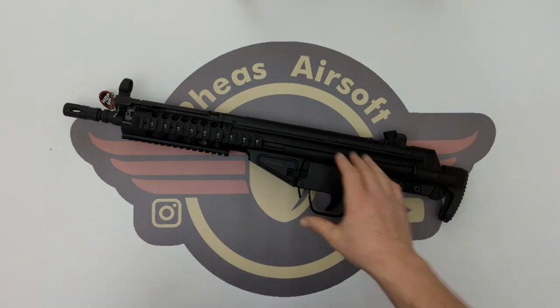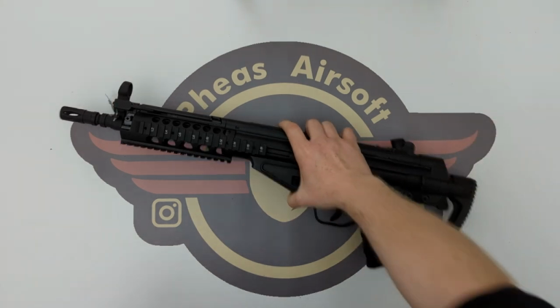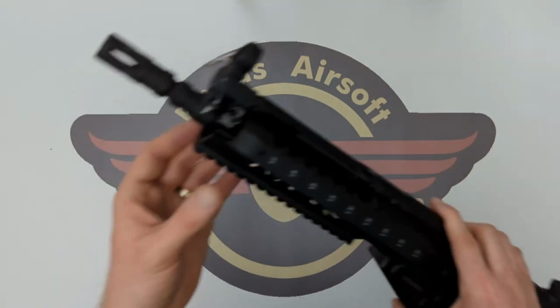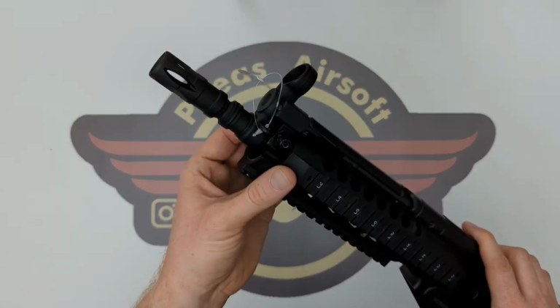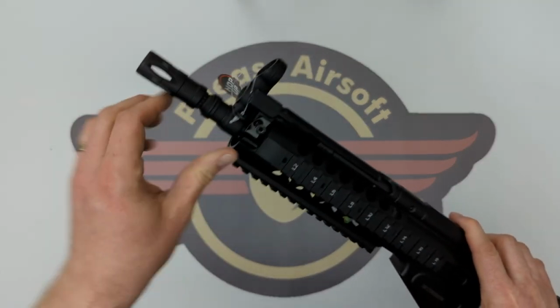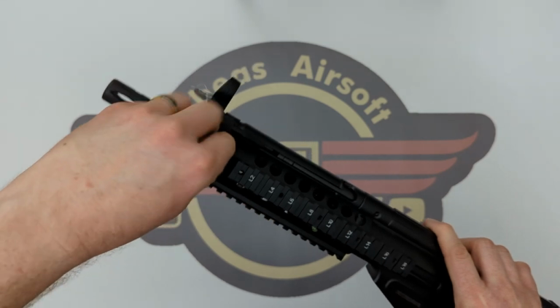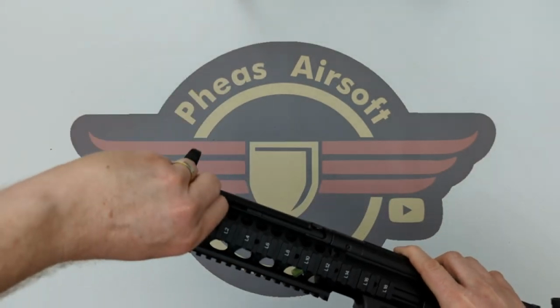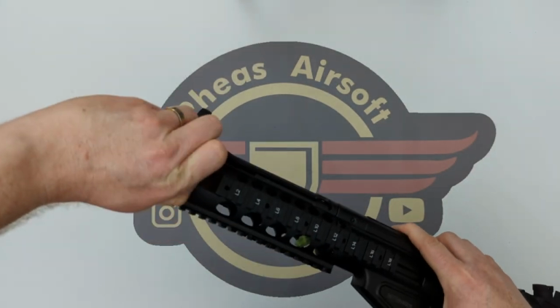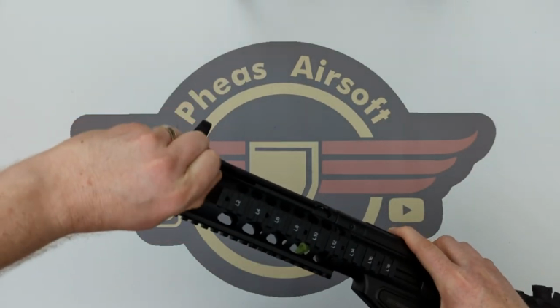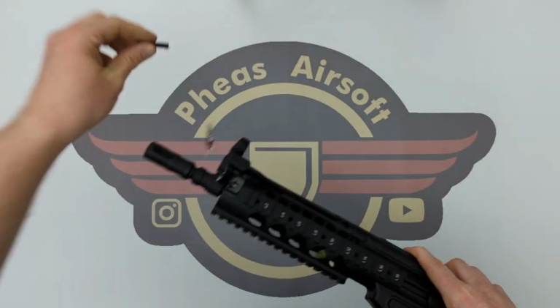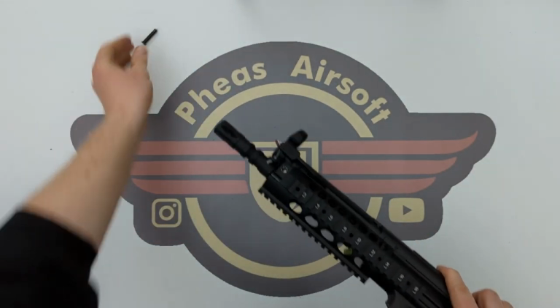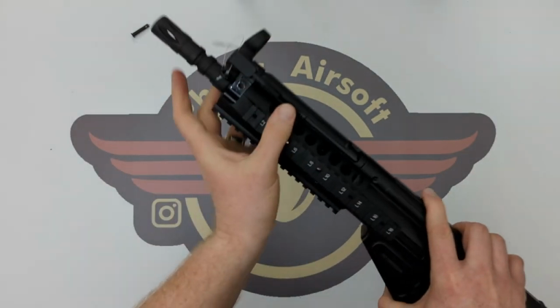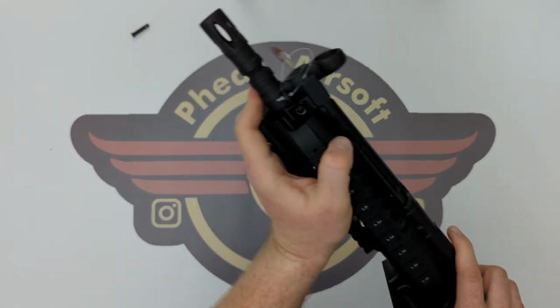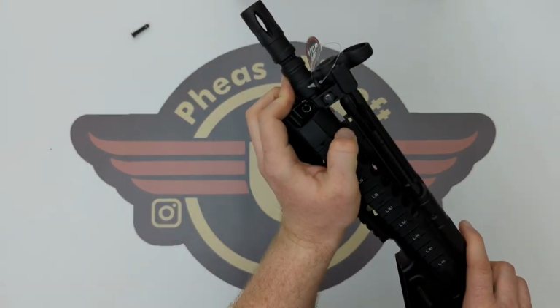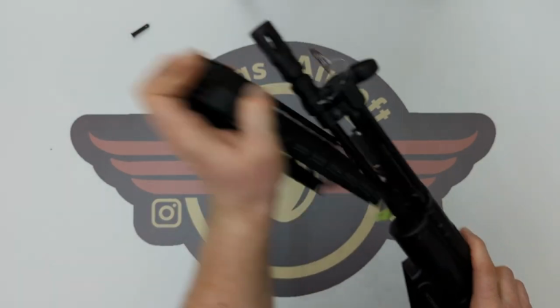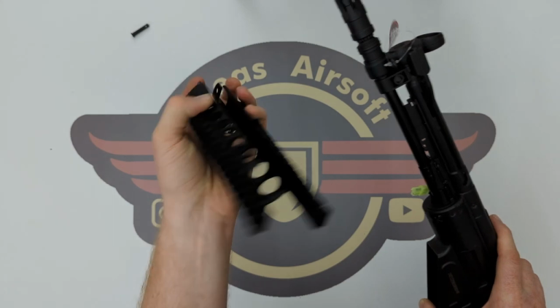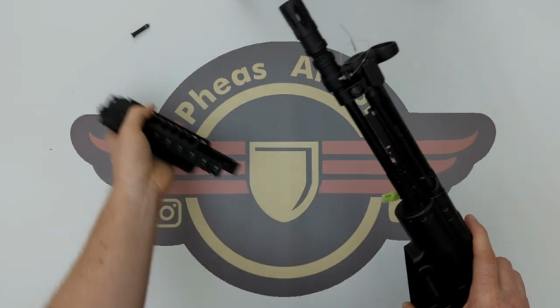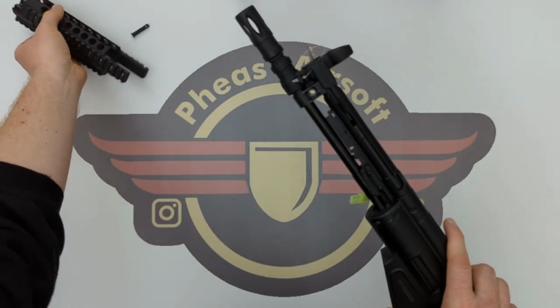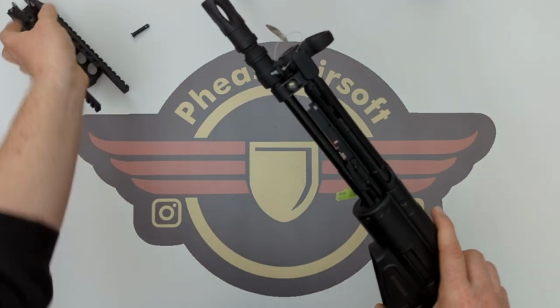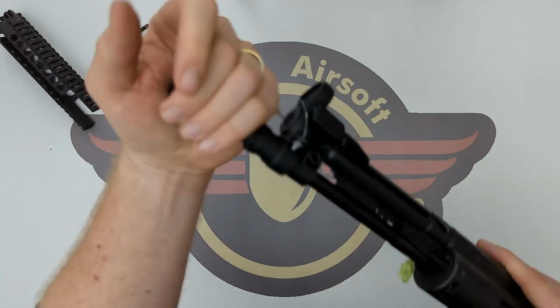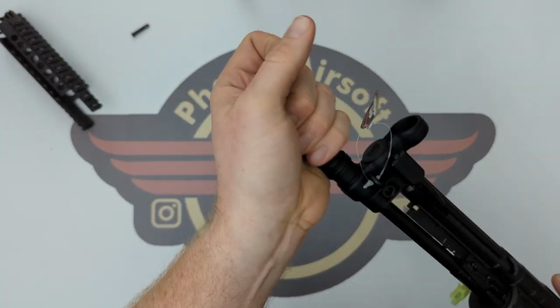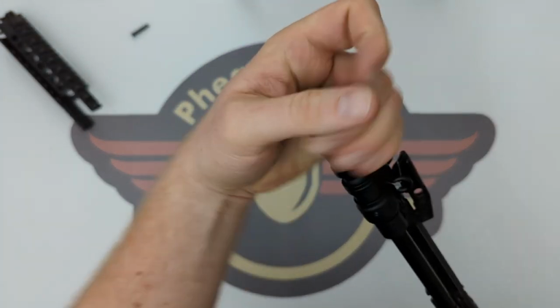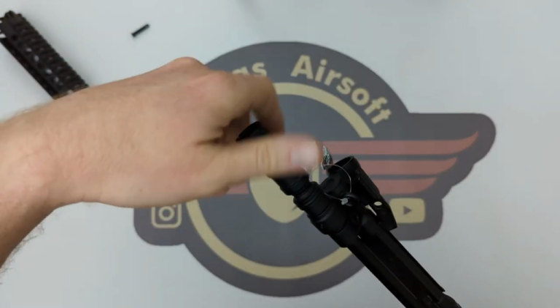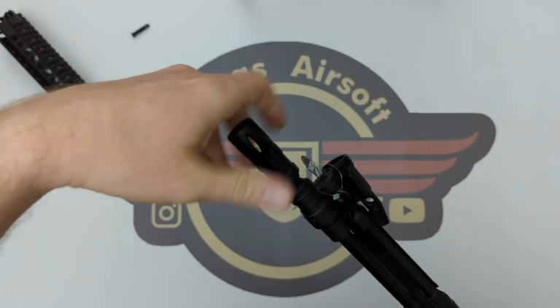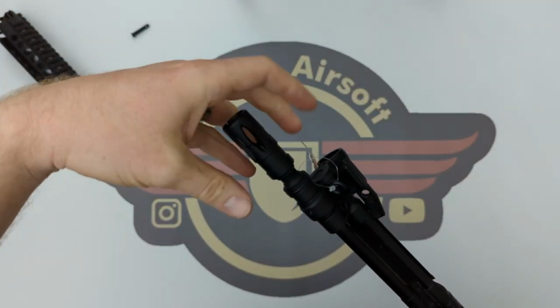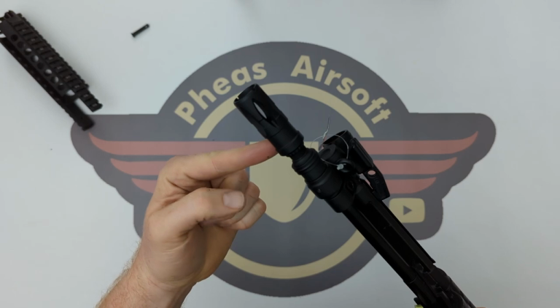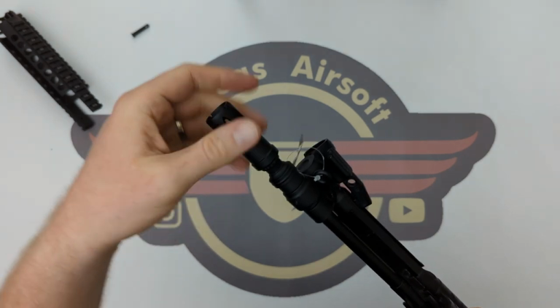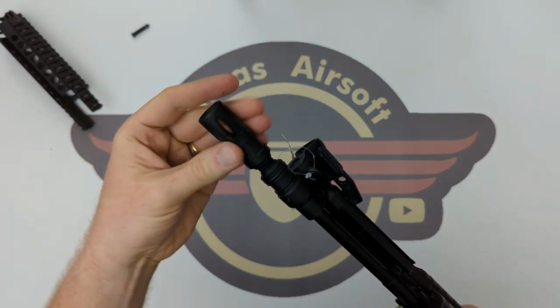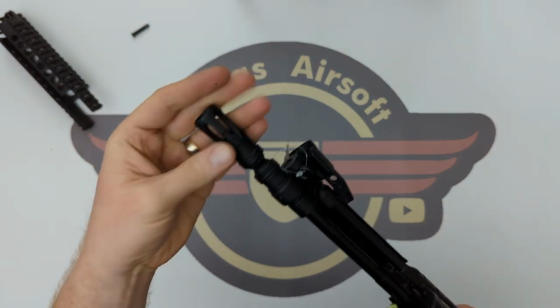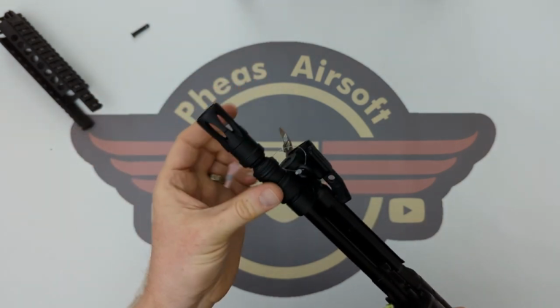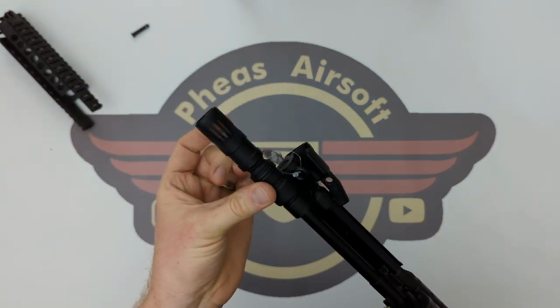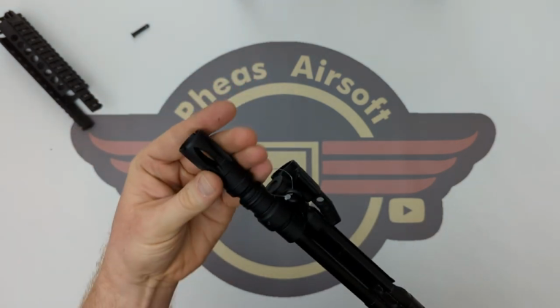Let's get started. I'm going to push this body pin out, get rid of that, and that rail unit will just come forward and off. The muzzle brake is just a 14mm negative thread as per usual.